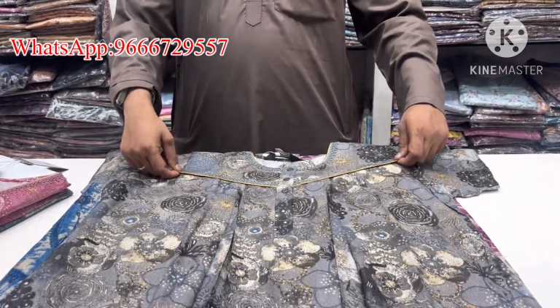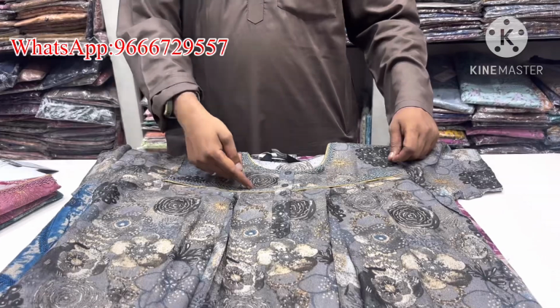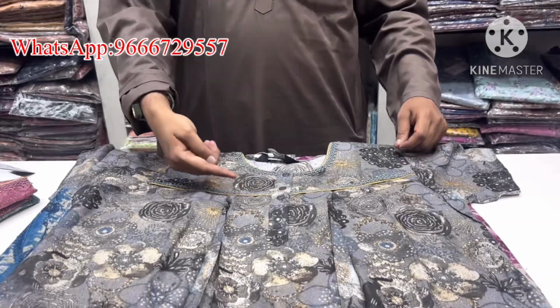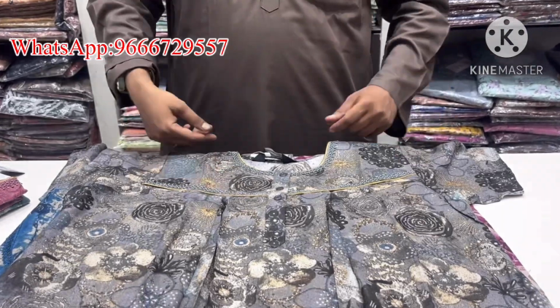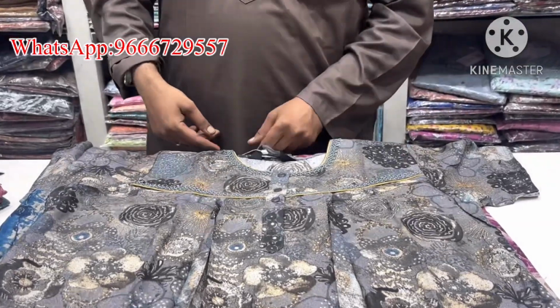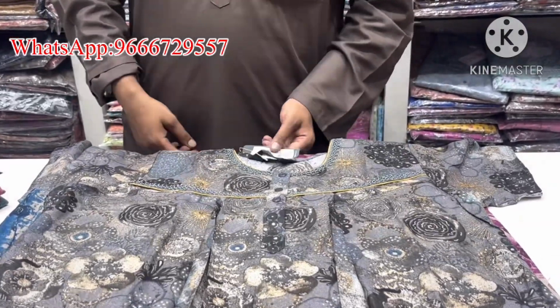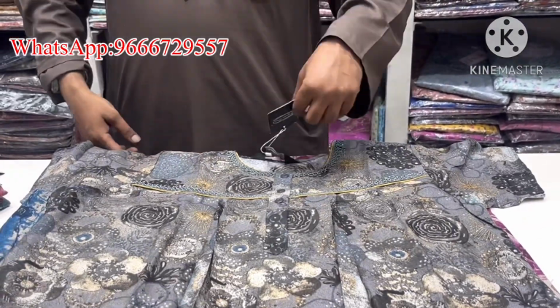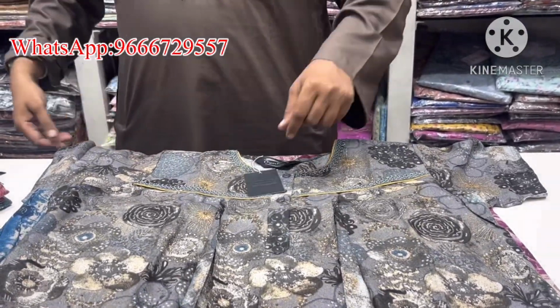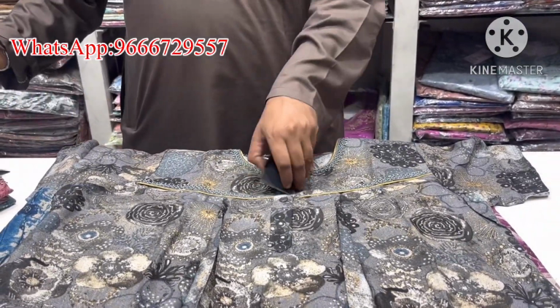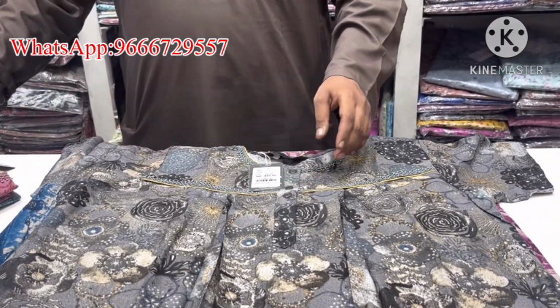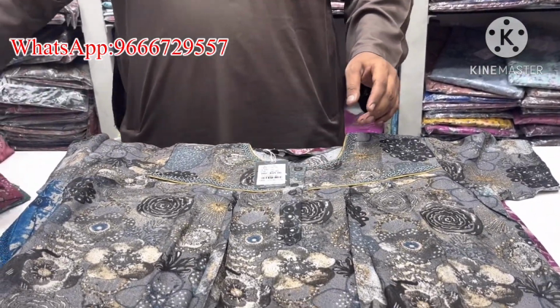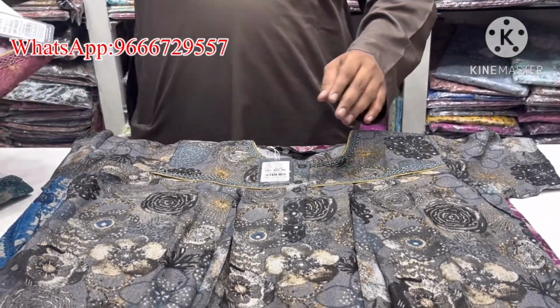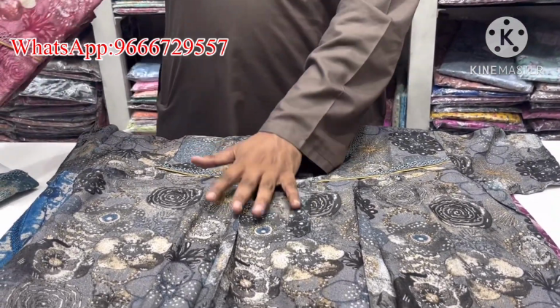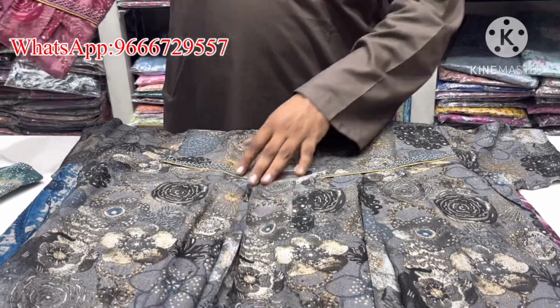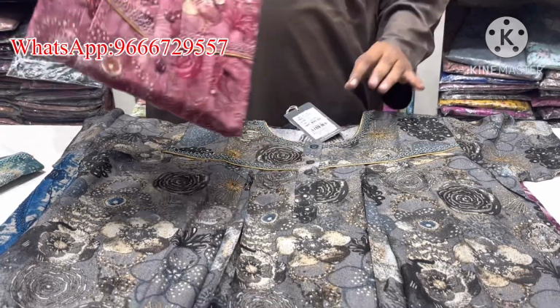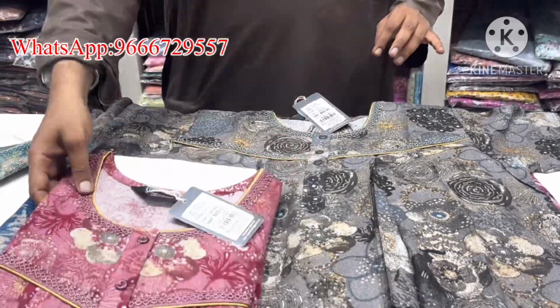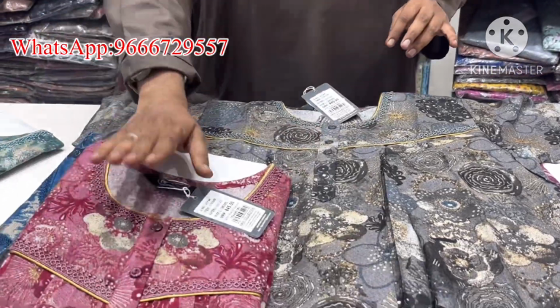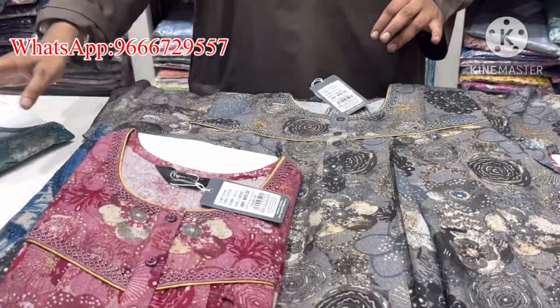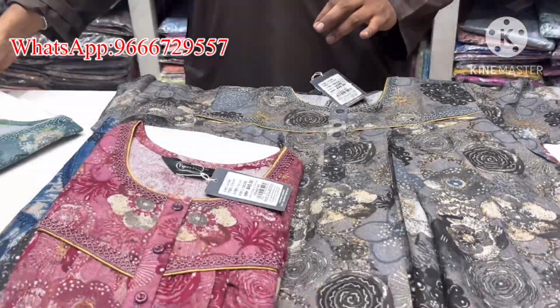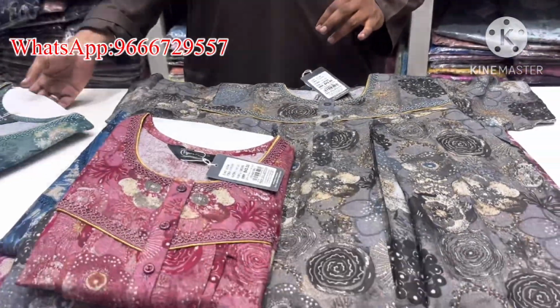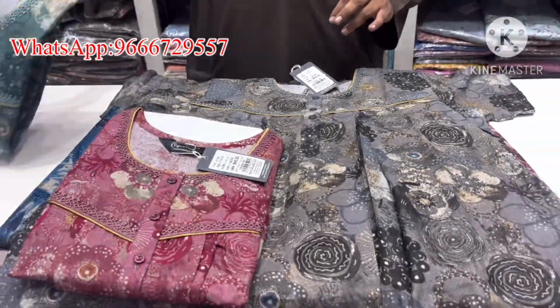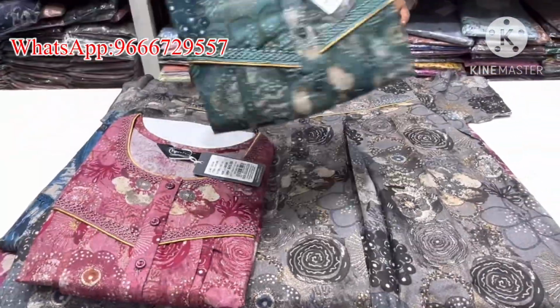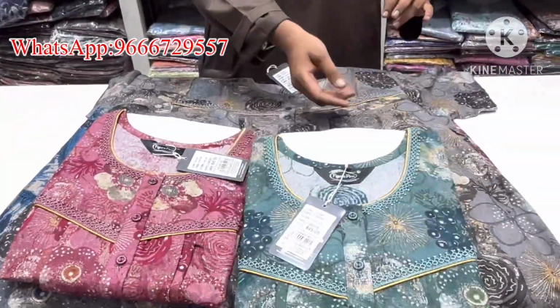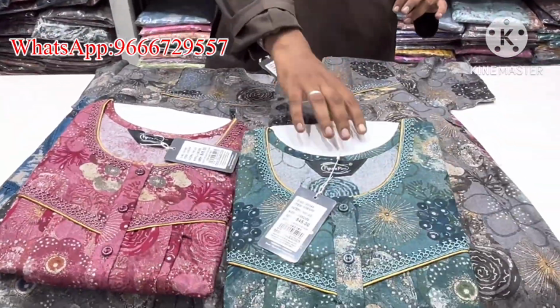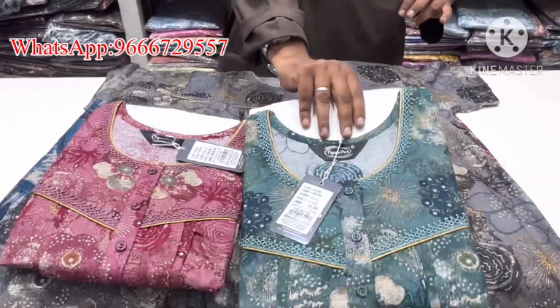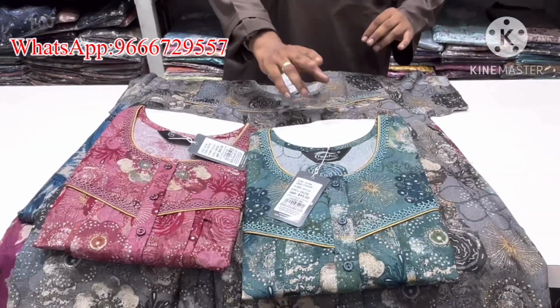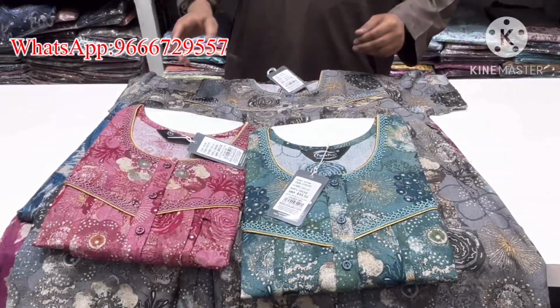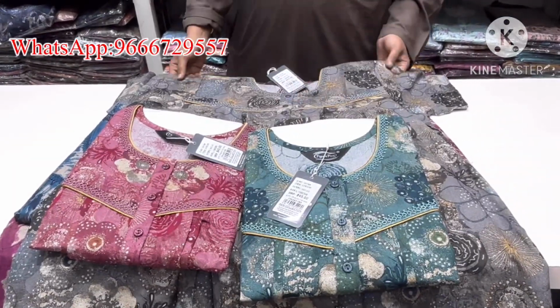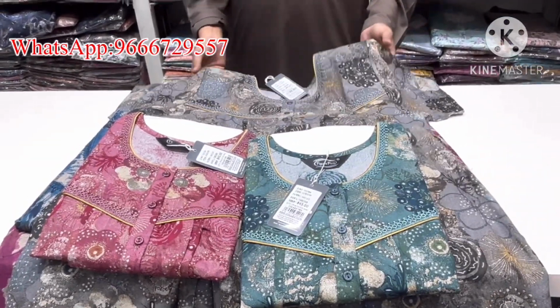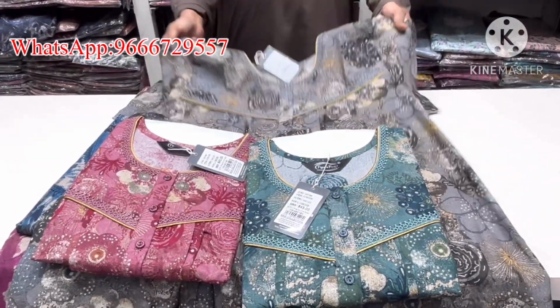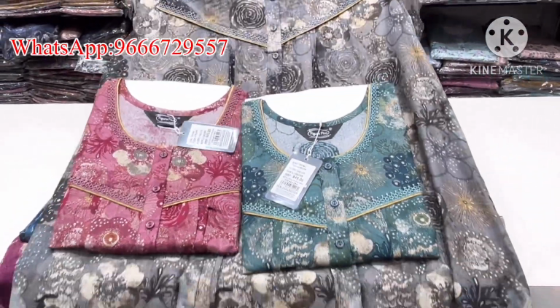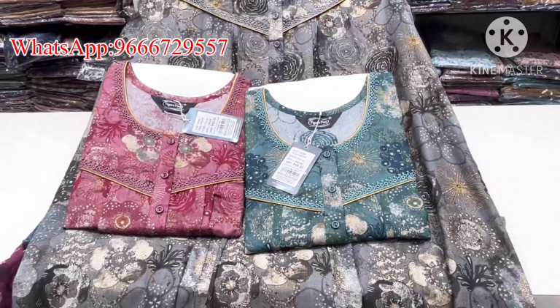Matching color e-print, same red, gray, pinkish, red, purple, green — very very e-print.